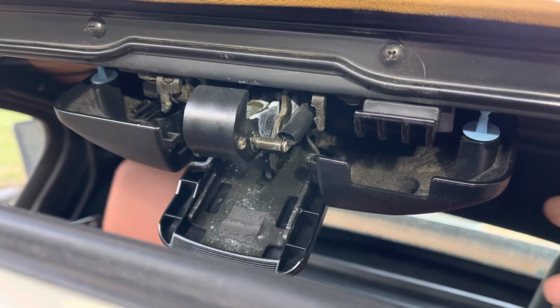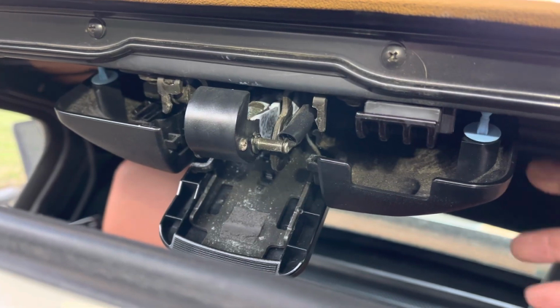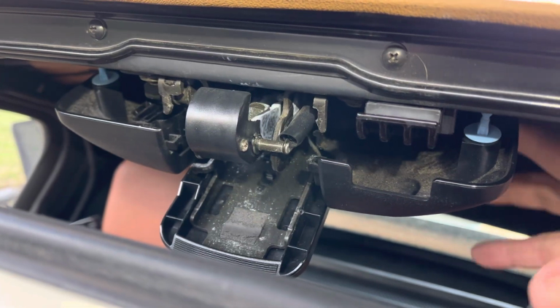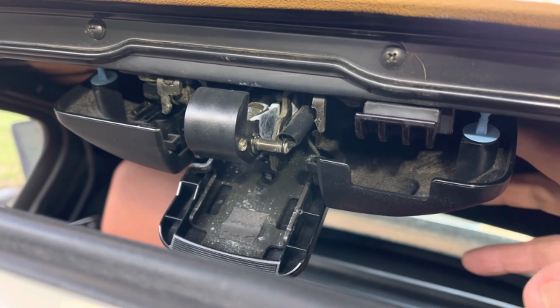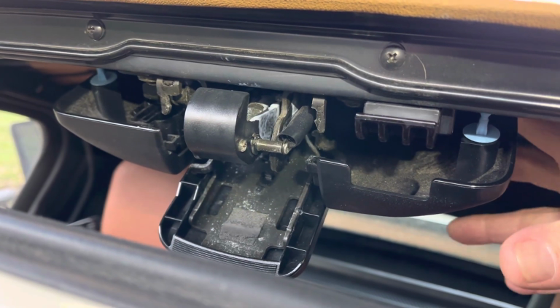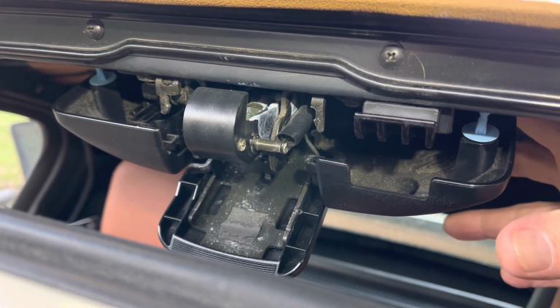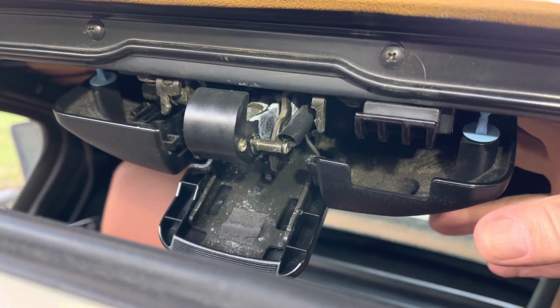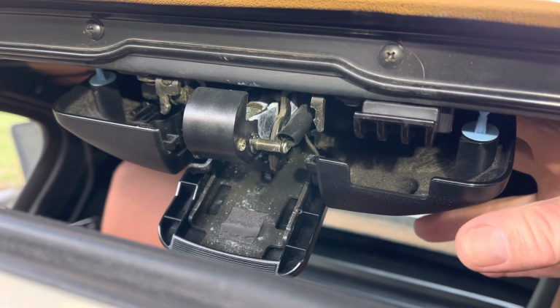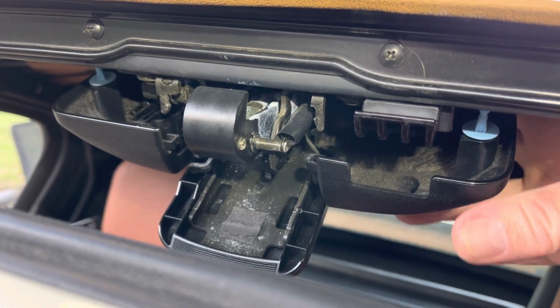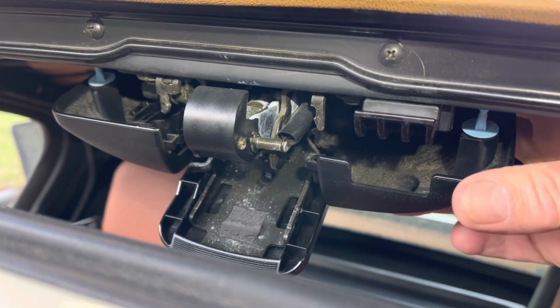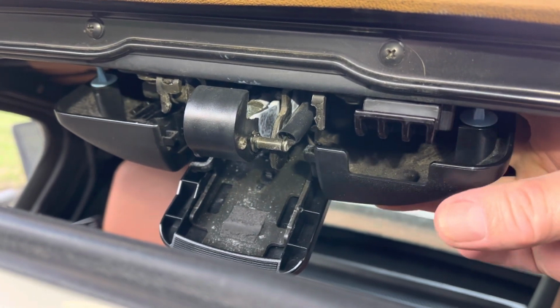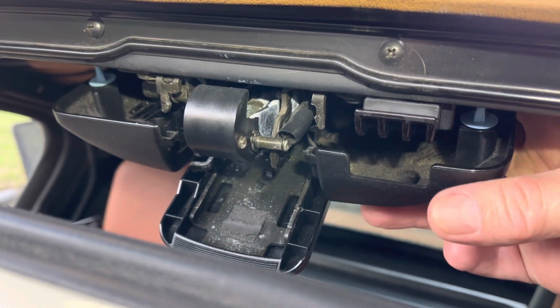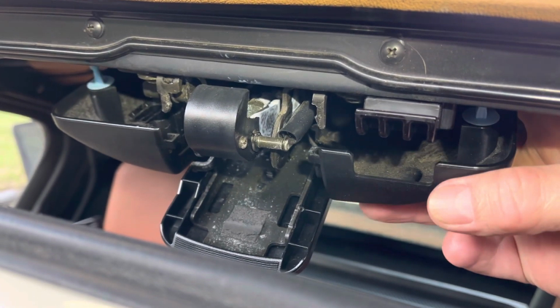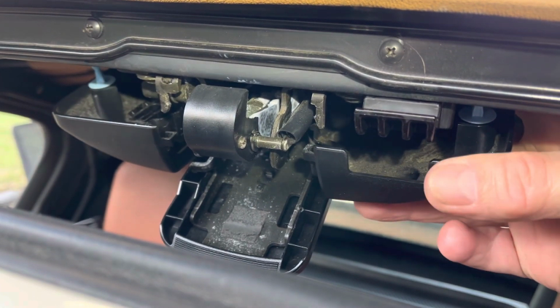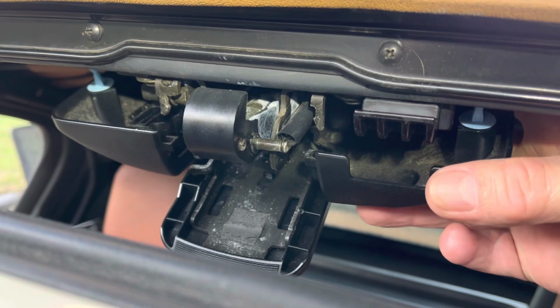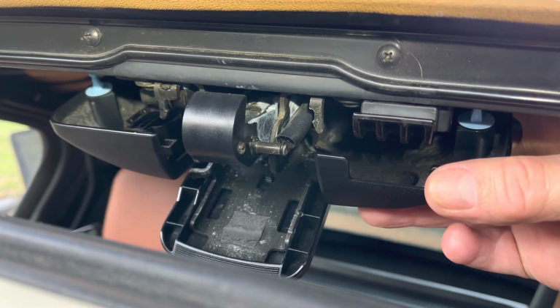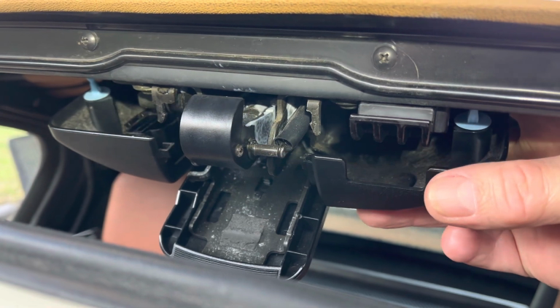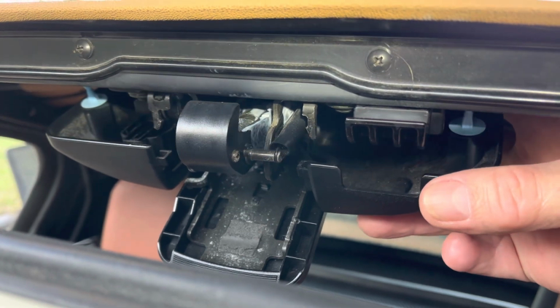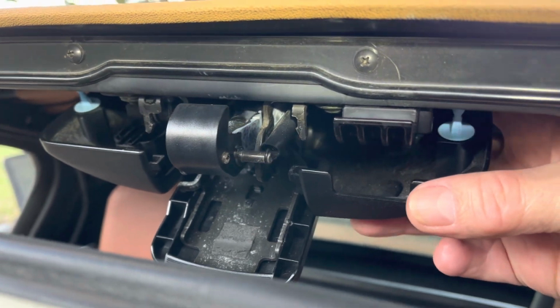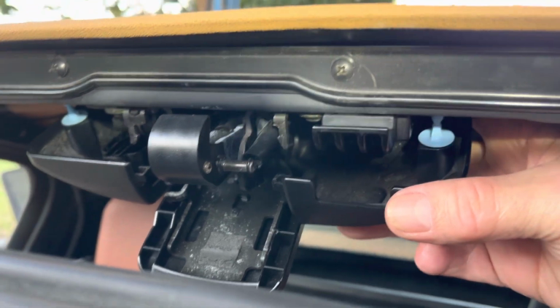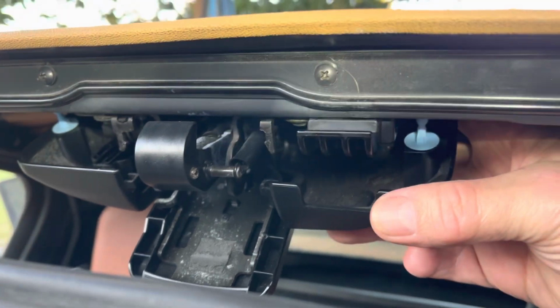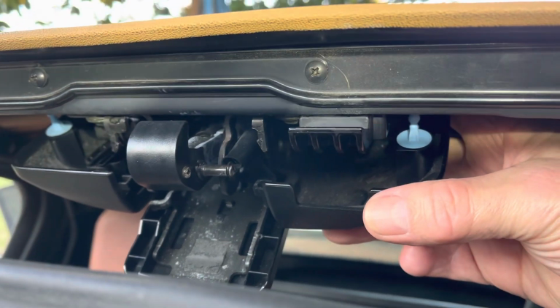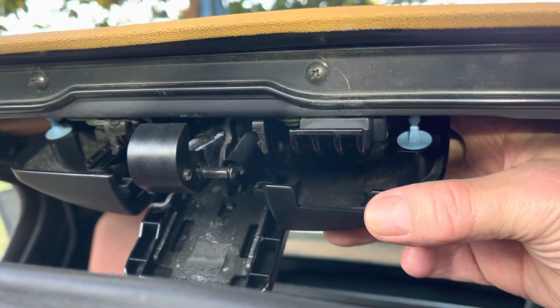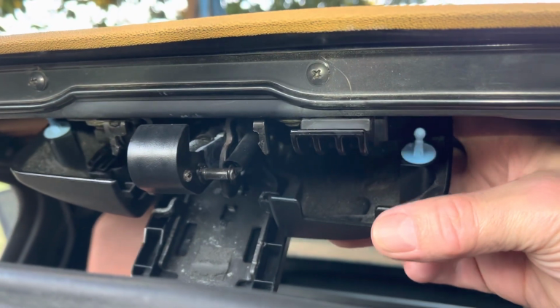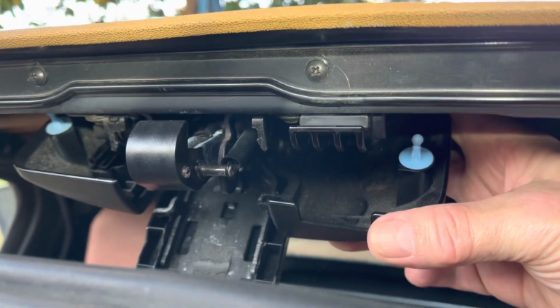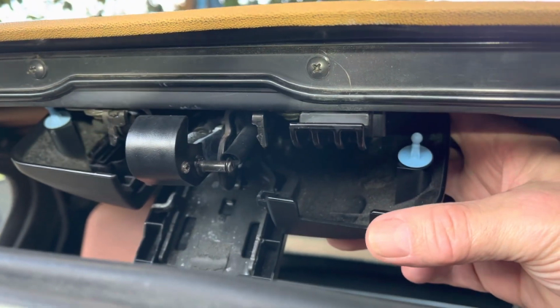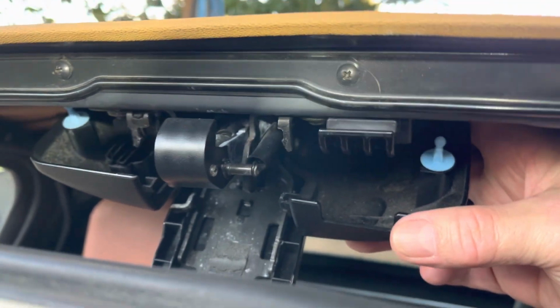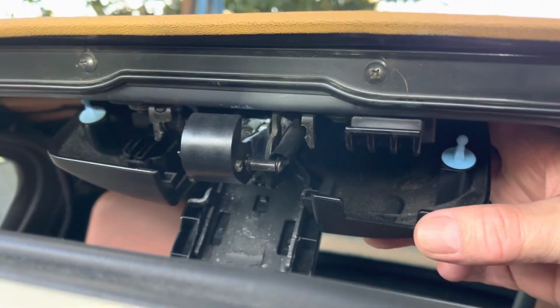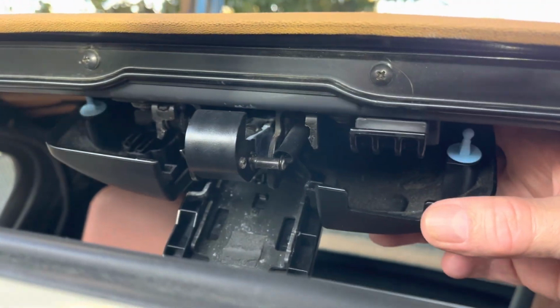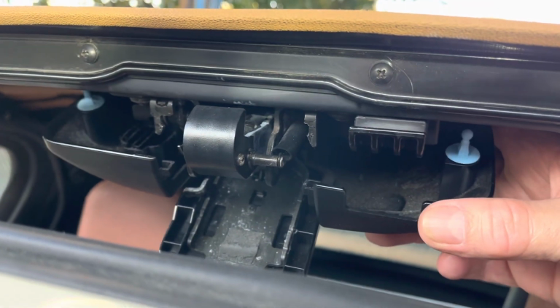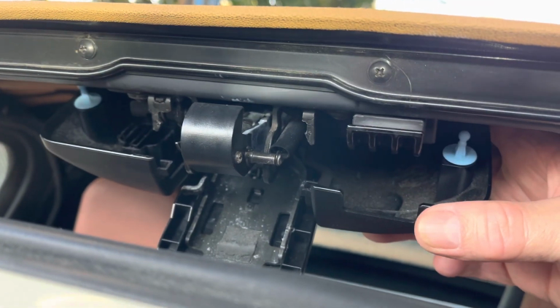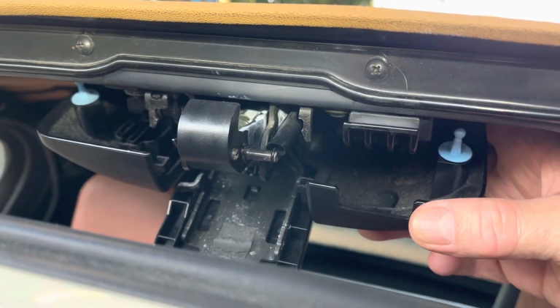How to get the cover off the soft top latch. I've already got mine loose, but you can see on each side there's two blue pegs. They fit up in the holes.